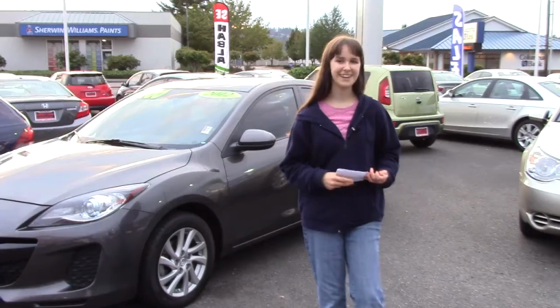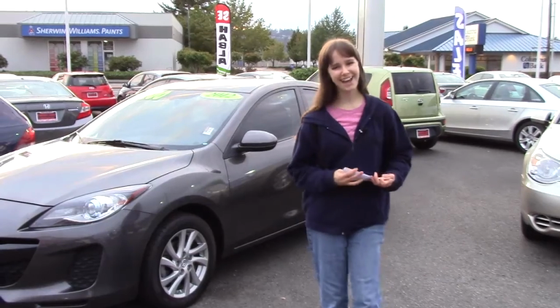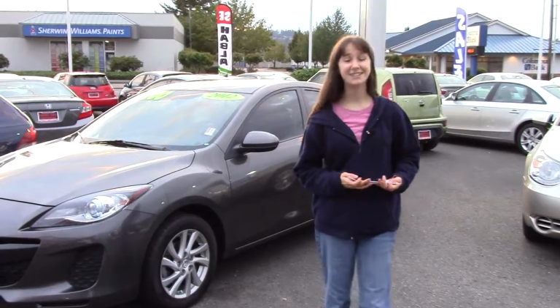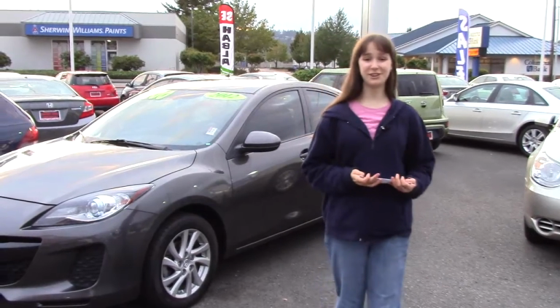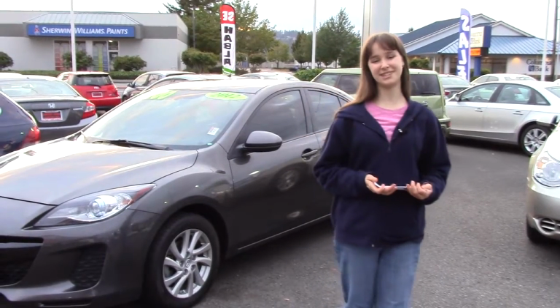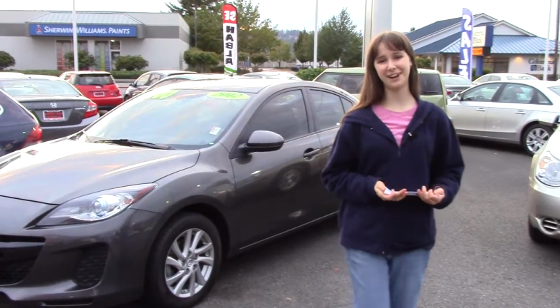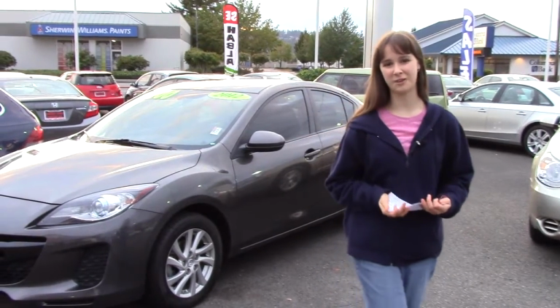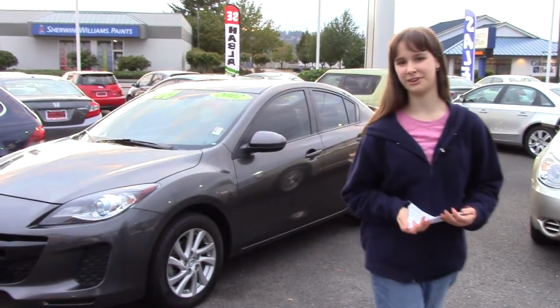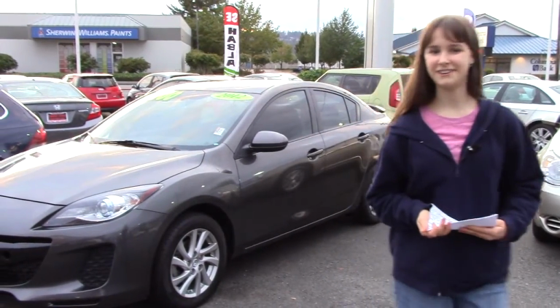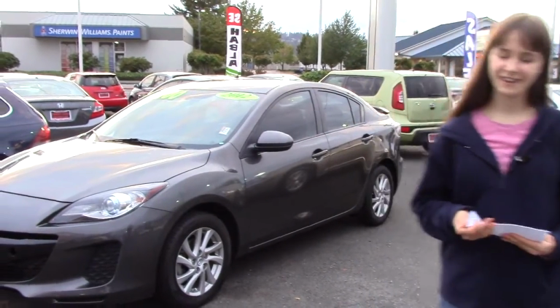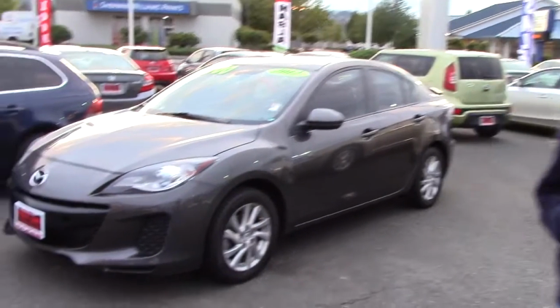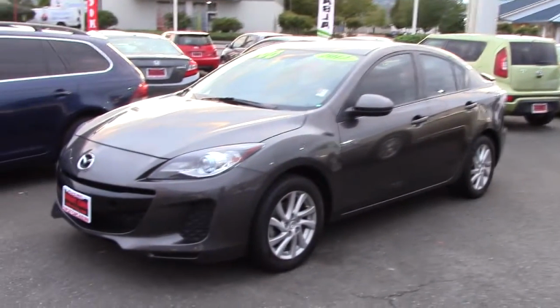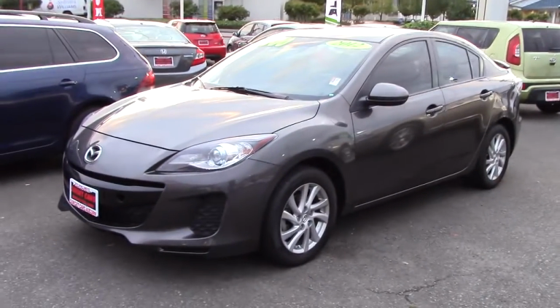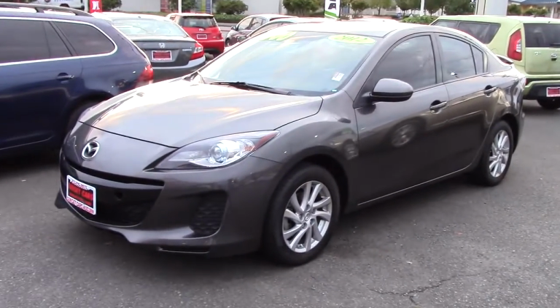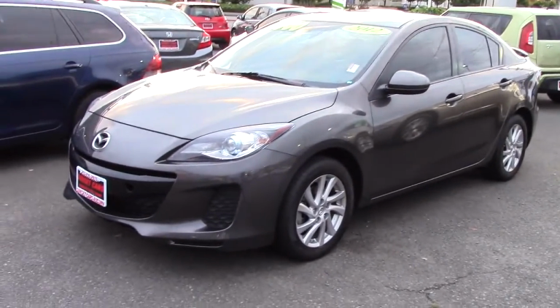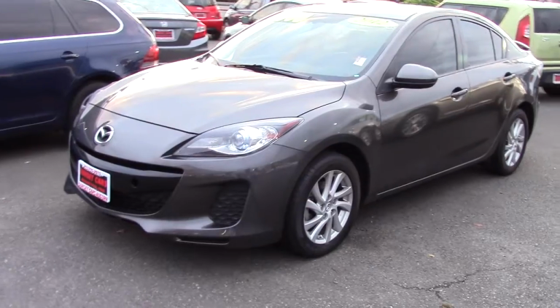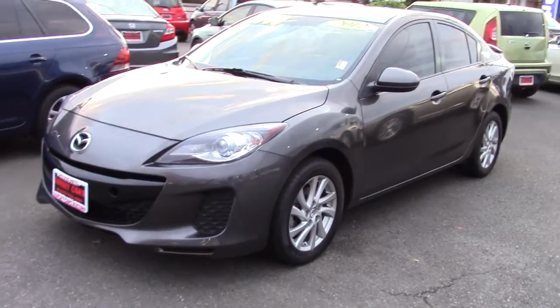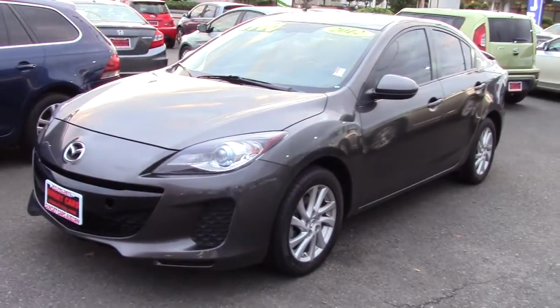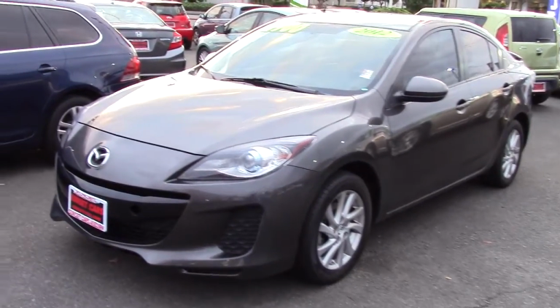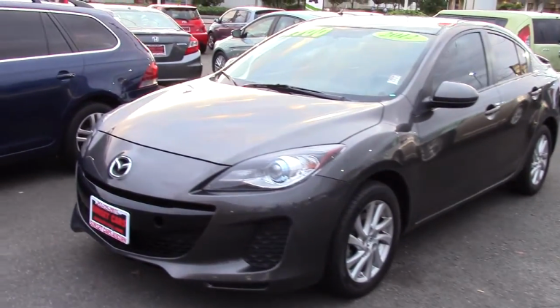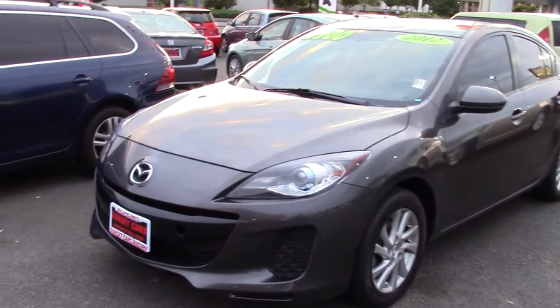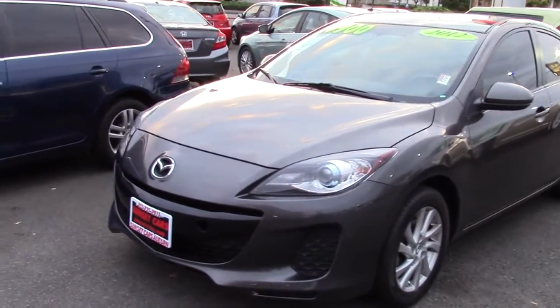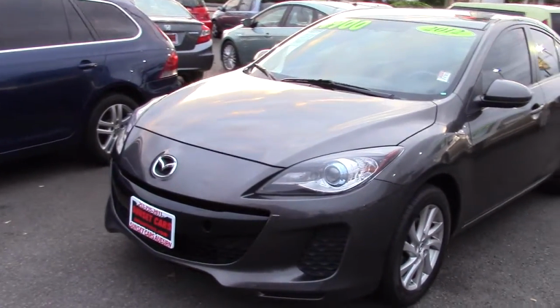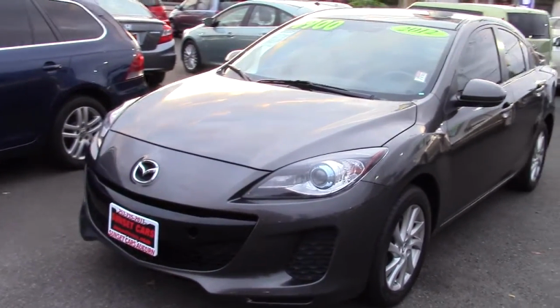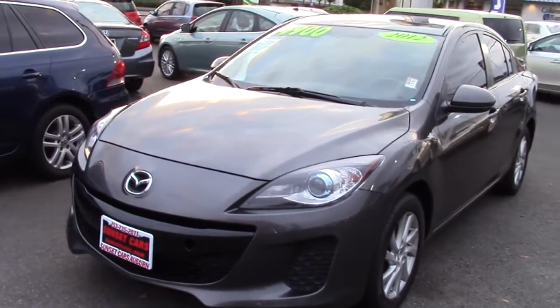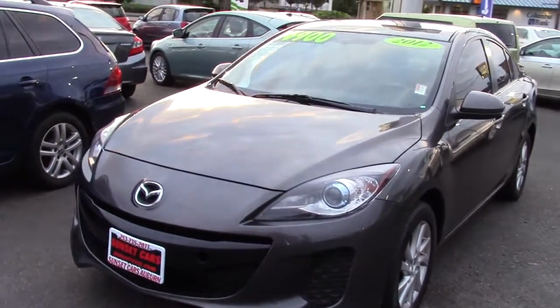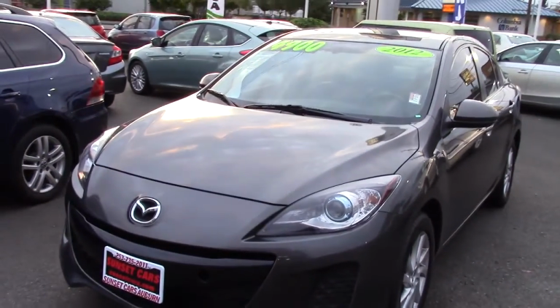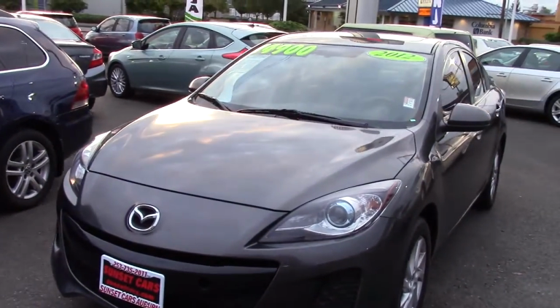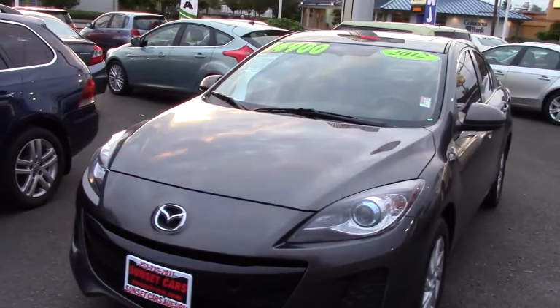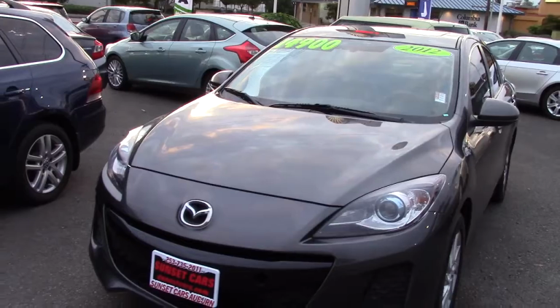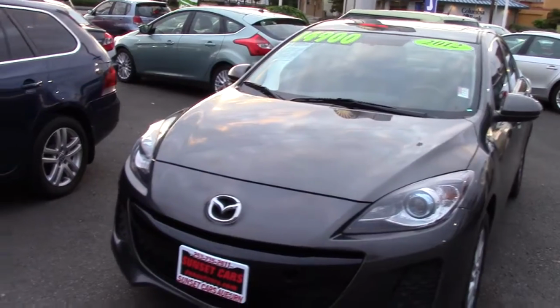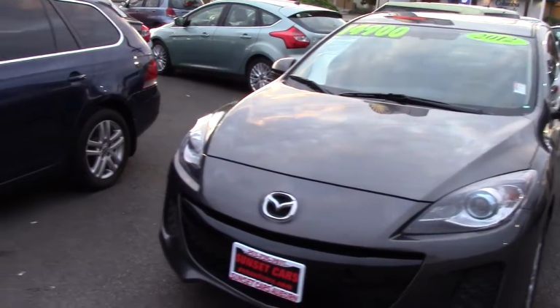Hi guys, Jordan here with Sunset Cars of Auburn. This is such a cool car. It's a 2012 Mazda 3i Grand Touring, stock number 95332.